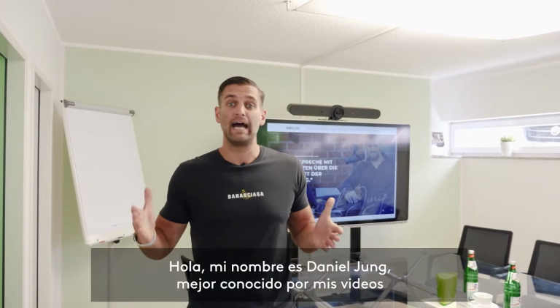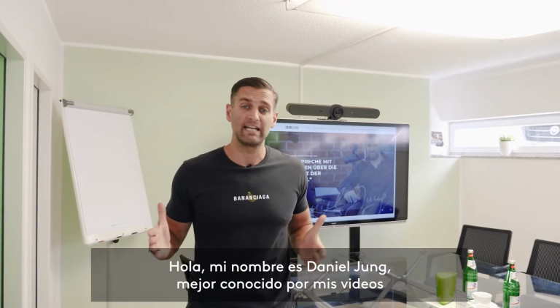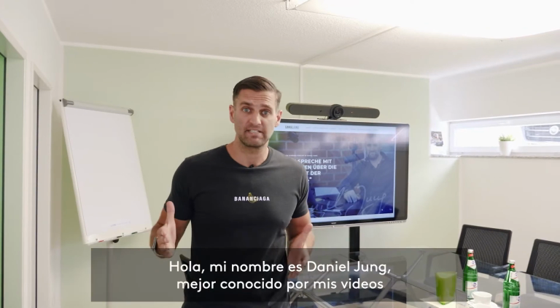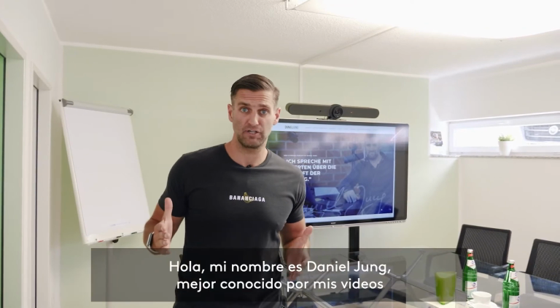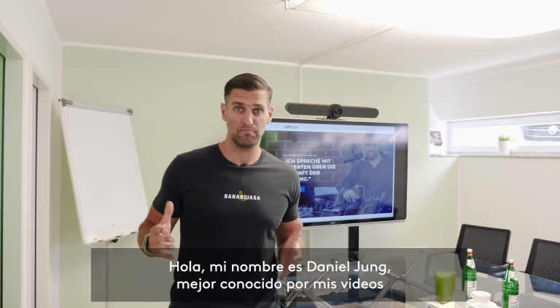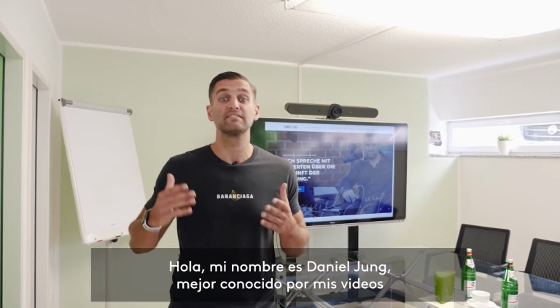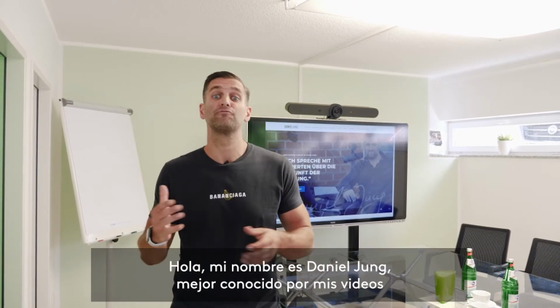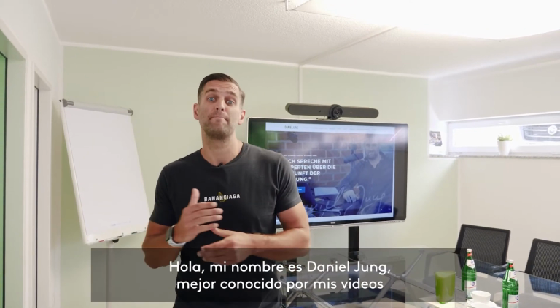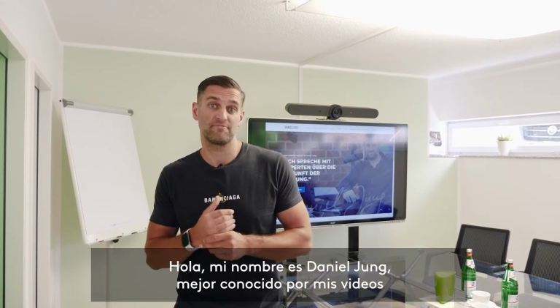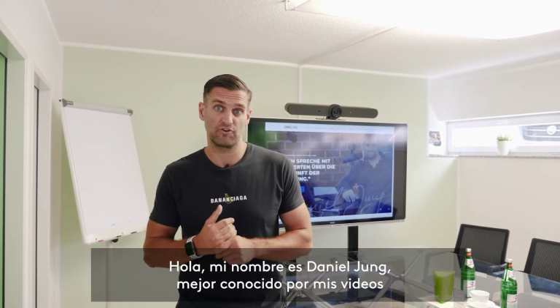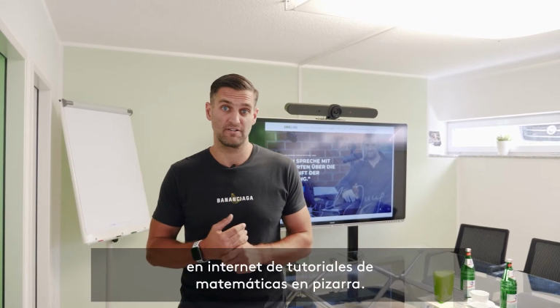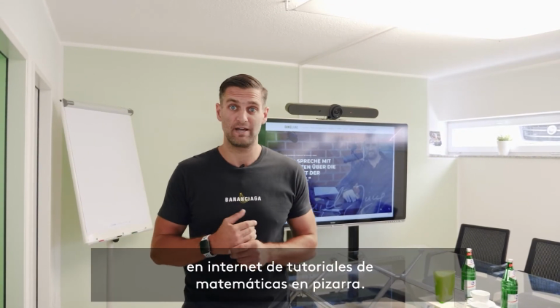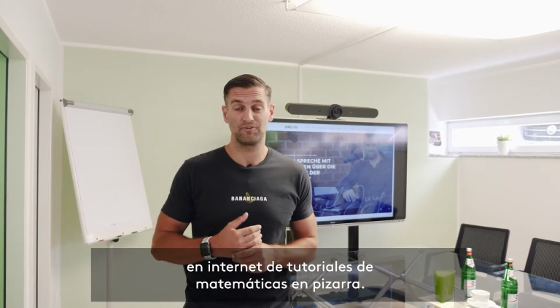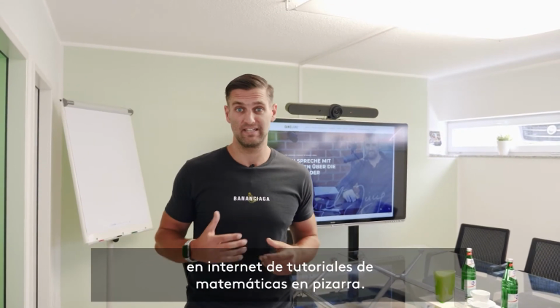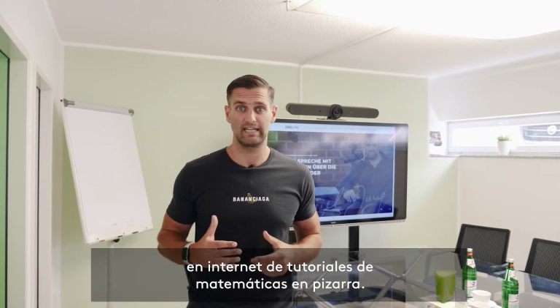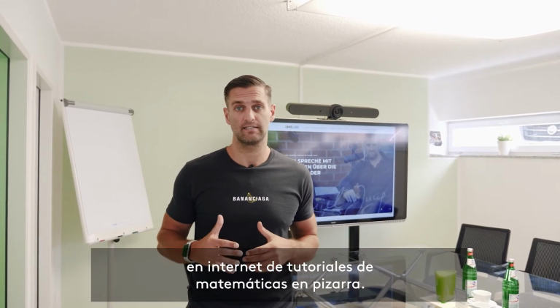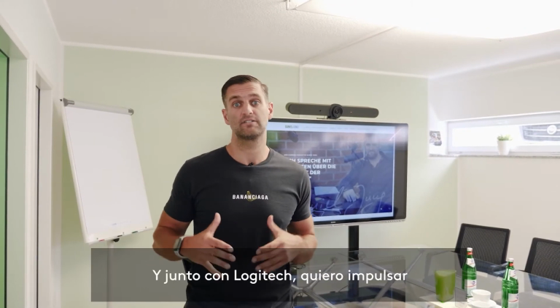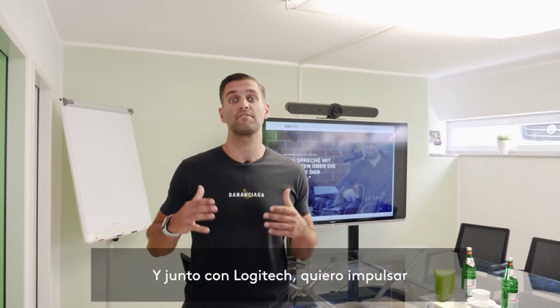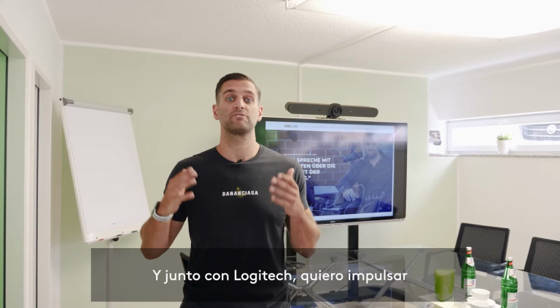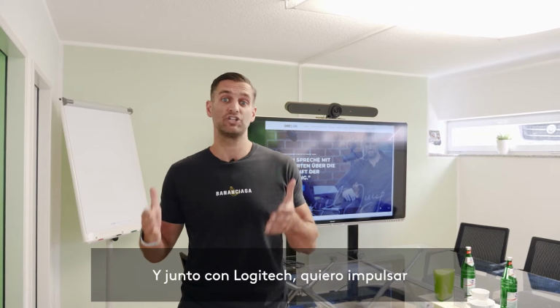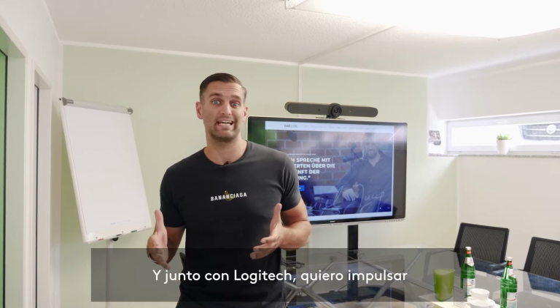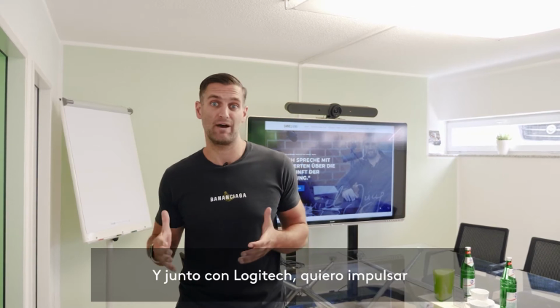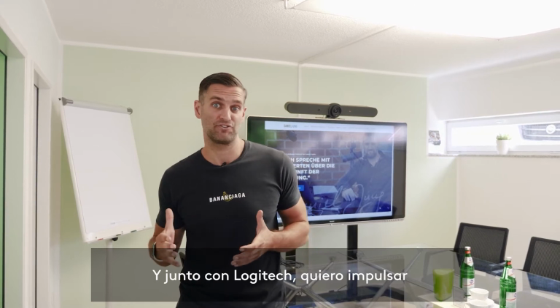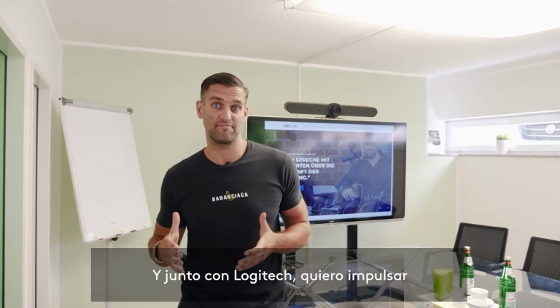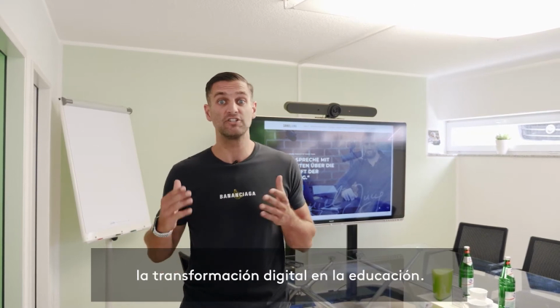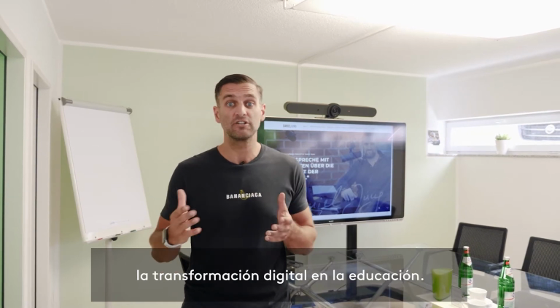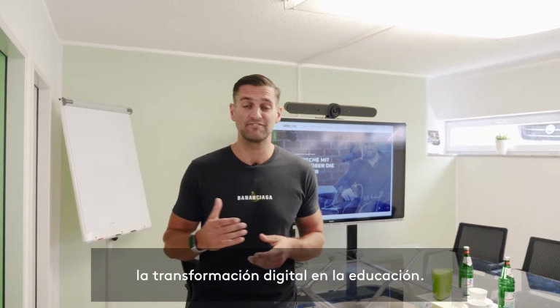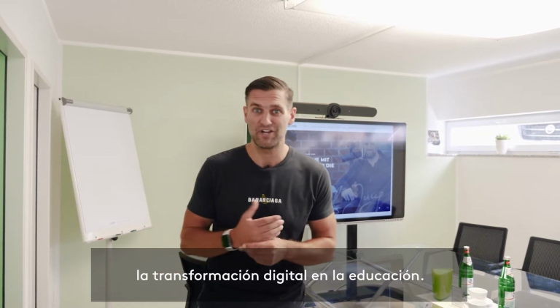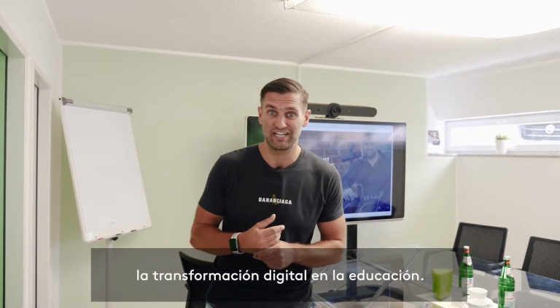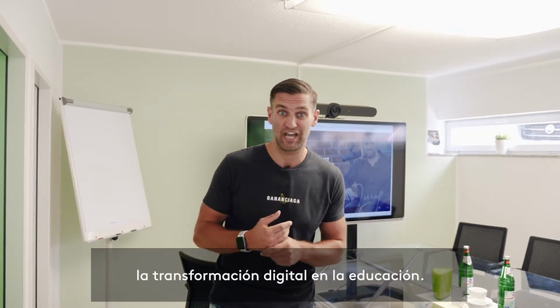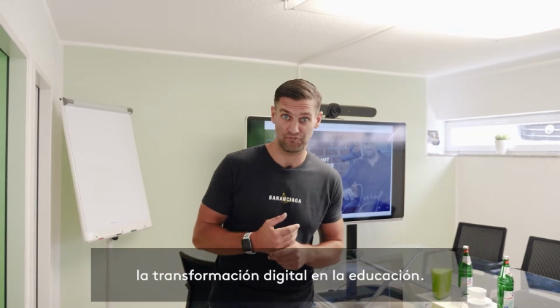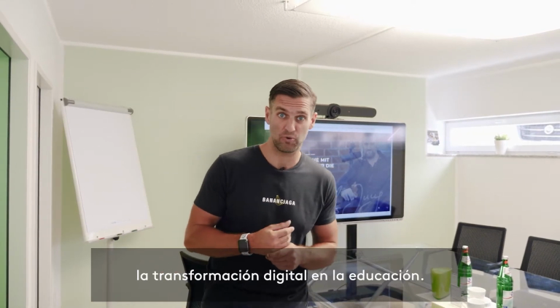Hi, my name is Daniel Jung, best known for my math tutorials on the whiteboard on the internet. And together with Logitech, I want to drive the digital transformation of education forward.